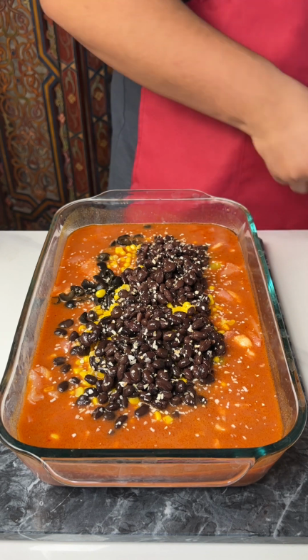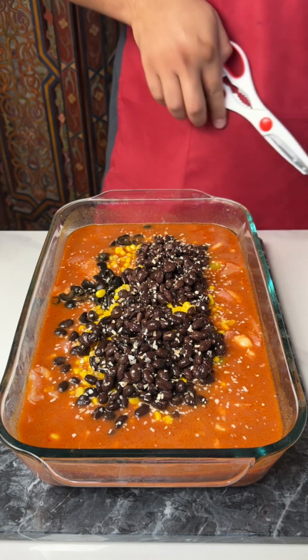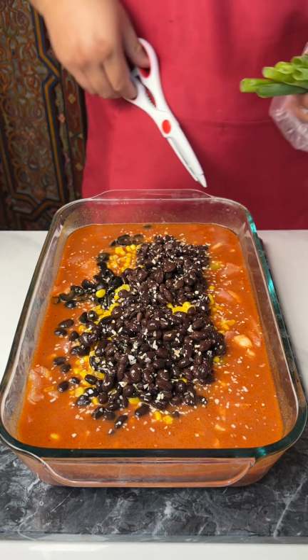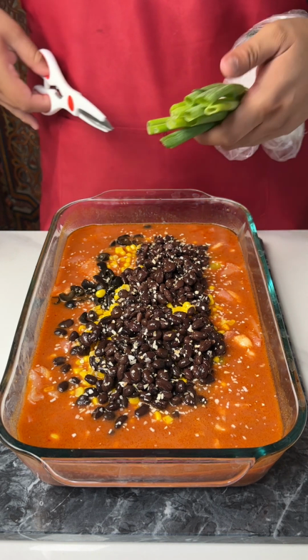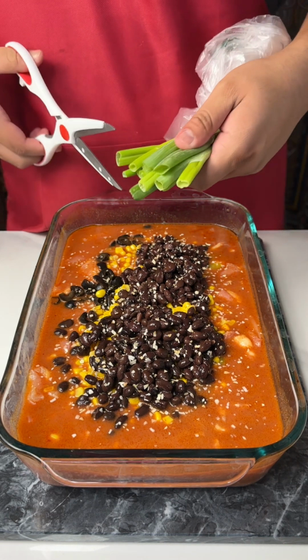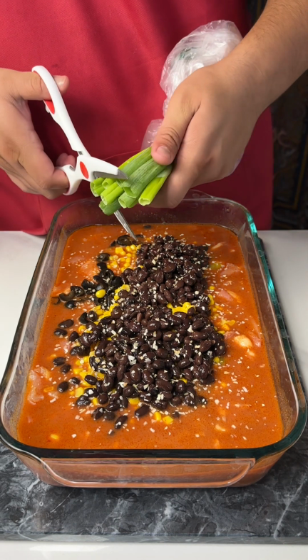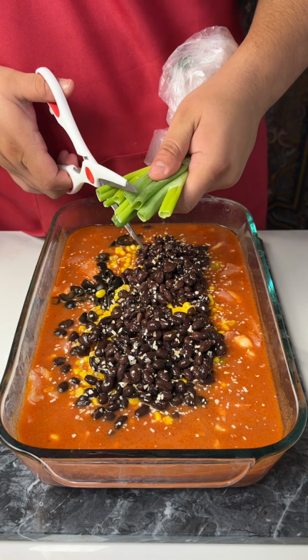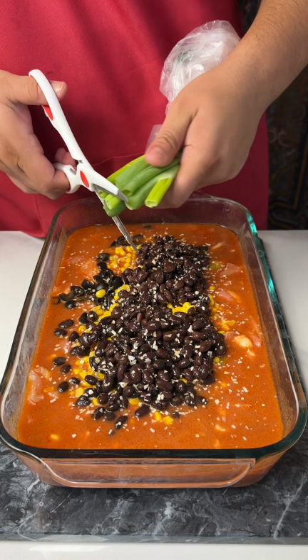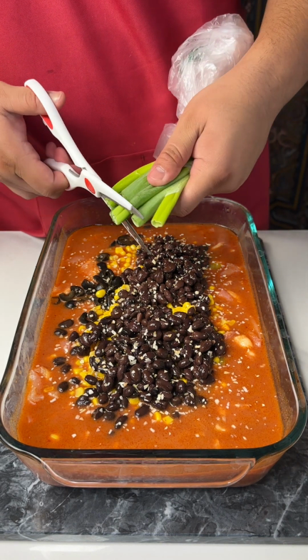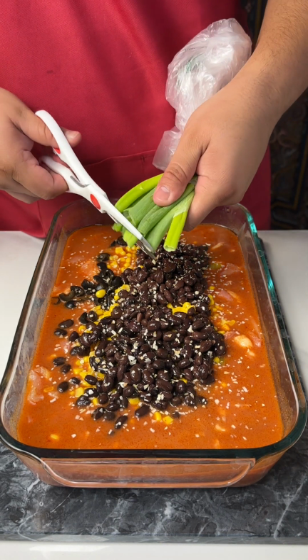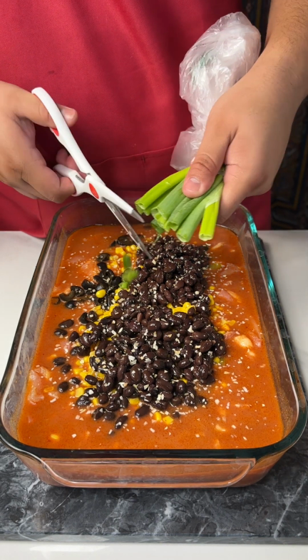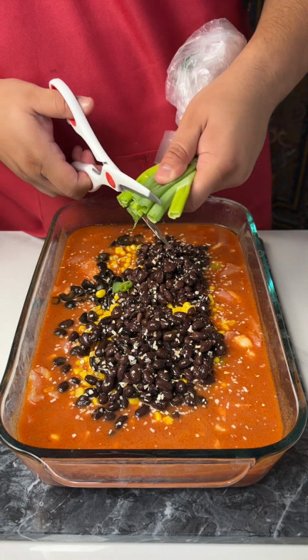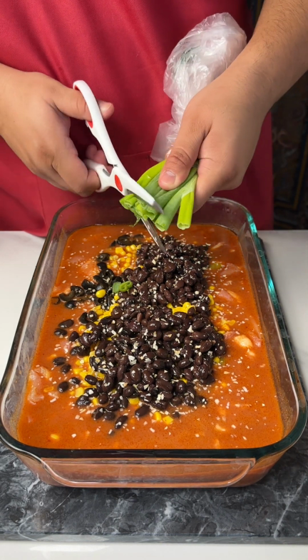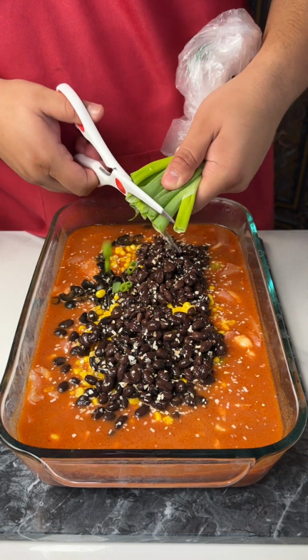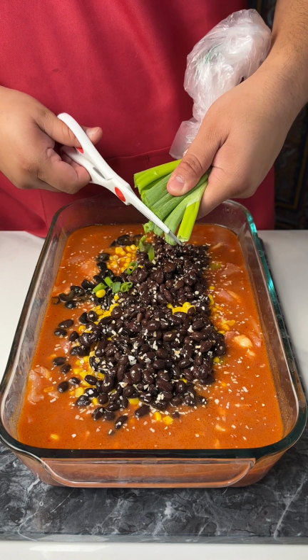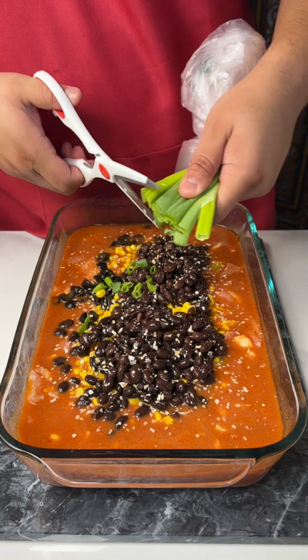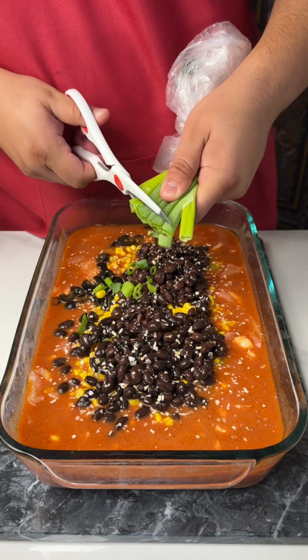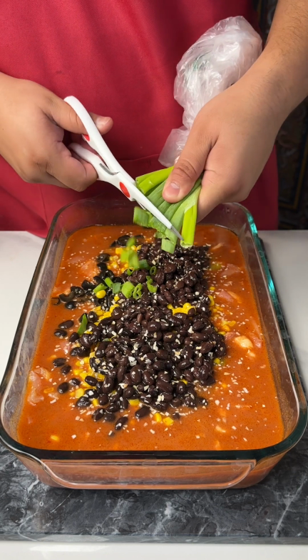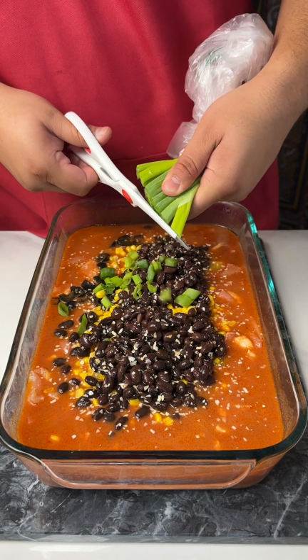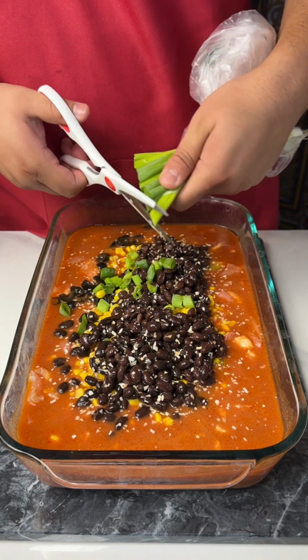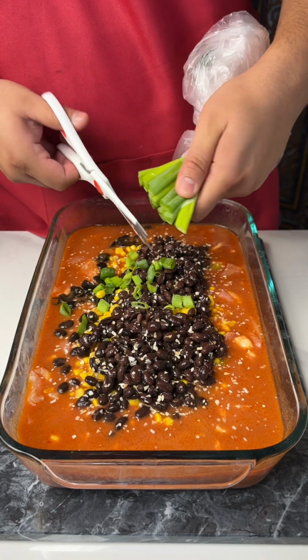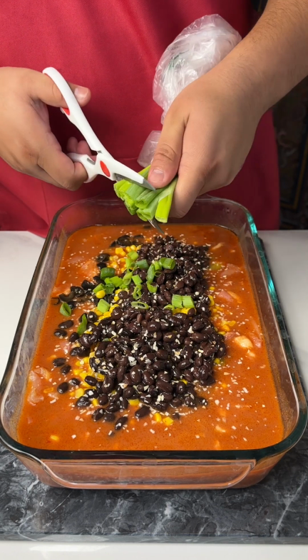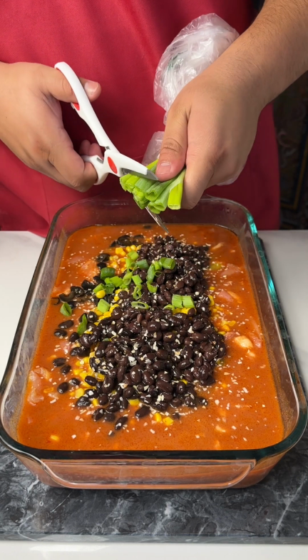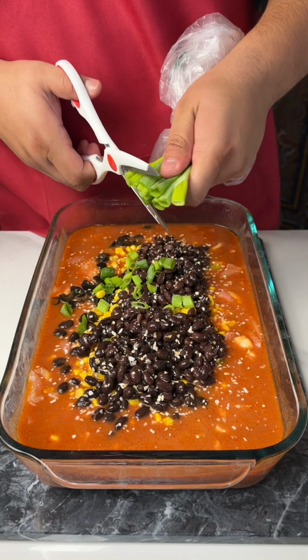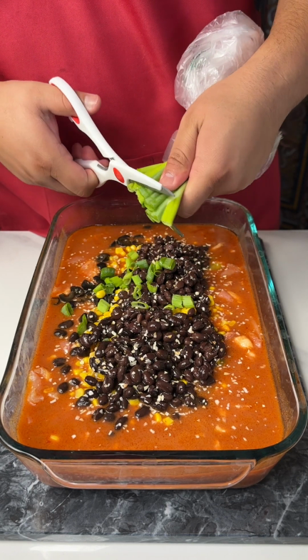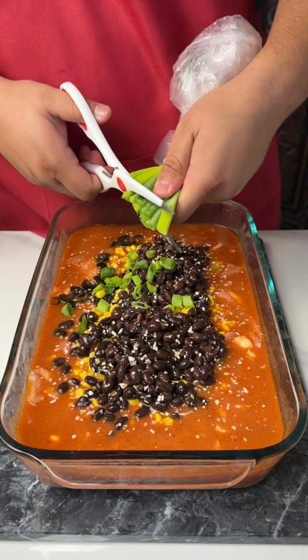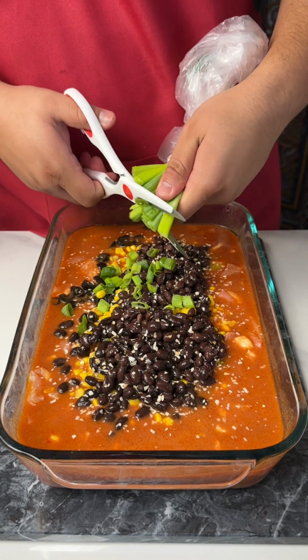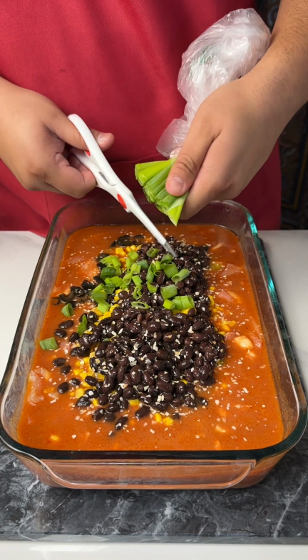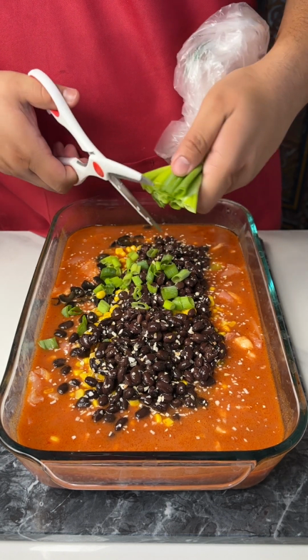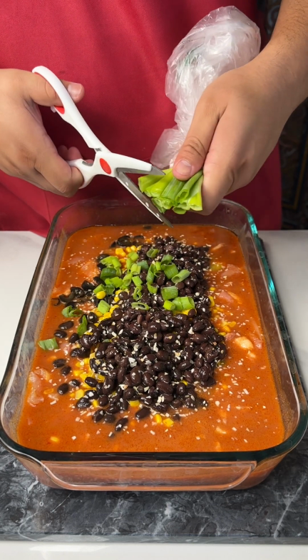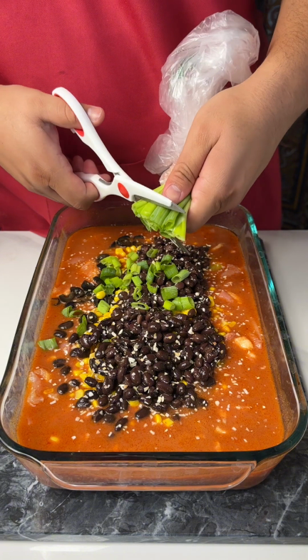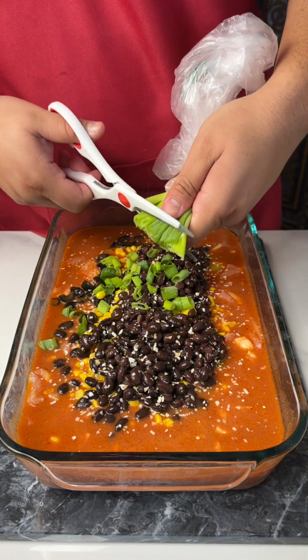I've got some green onions. Yes, I use scissors — I just find it so much easier than doing it with a knife.